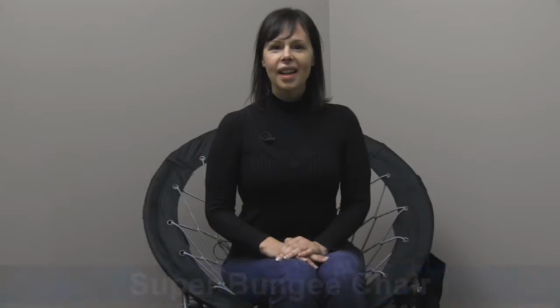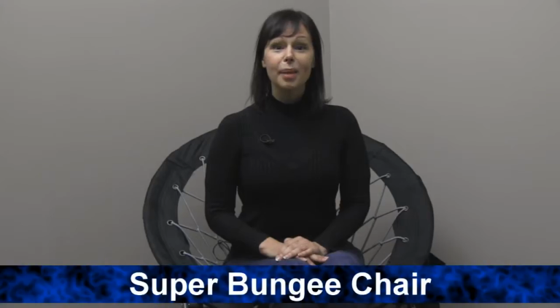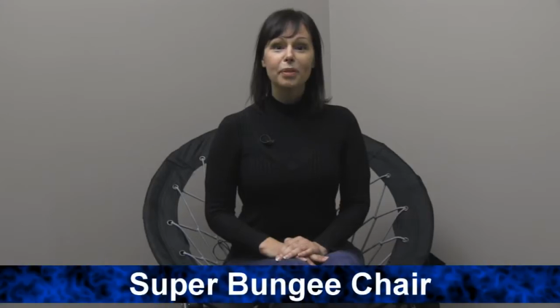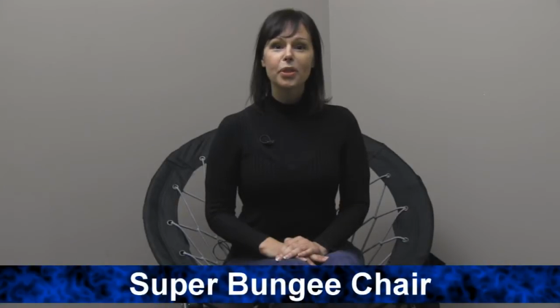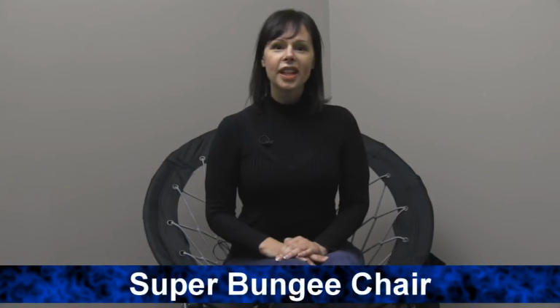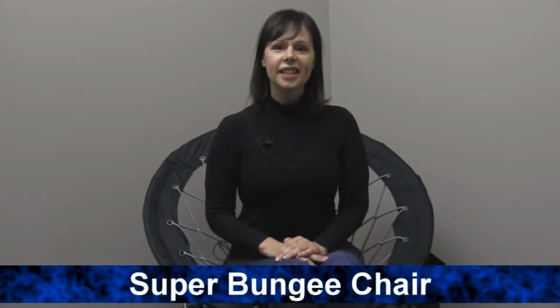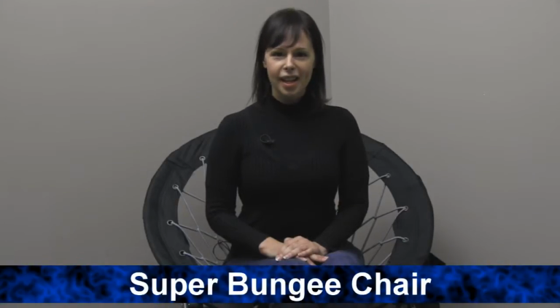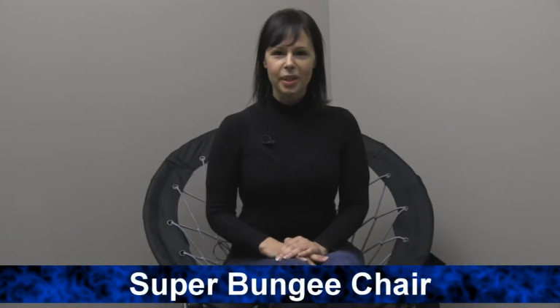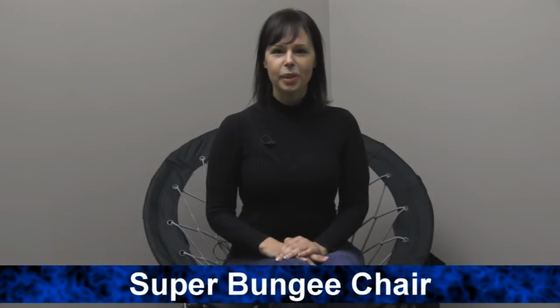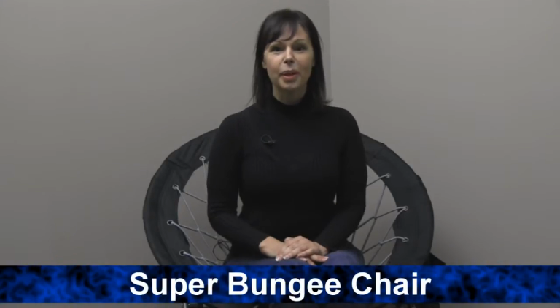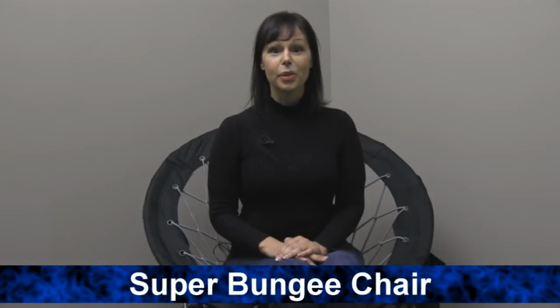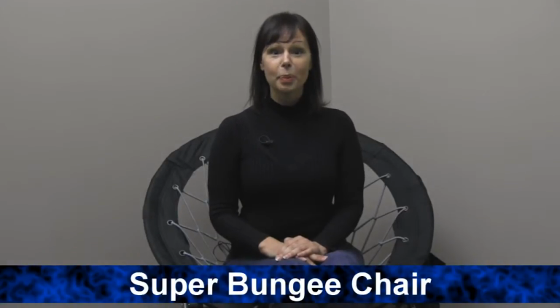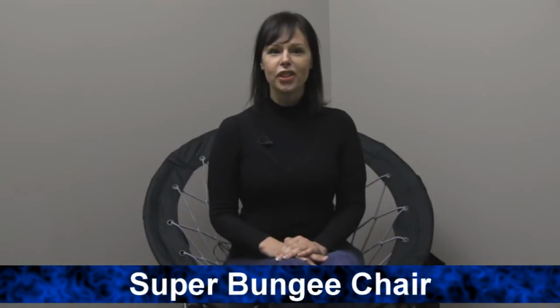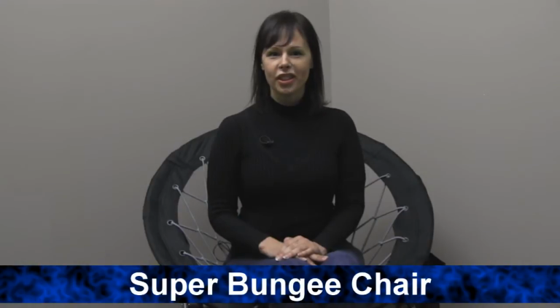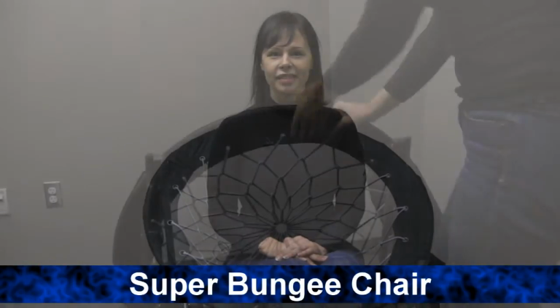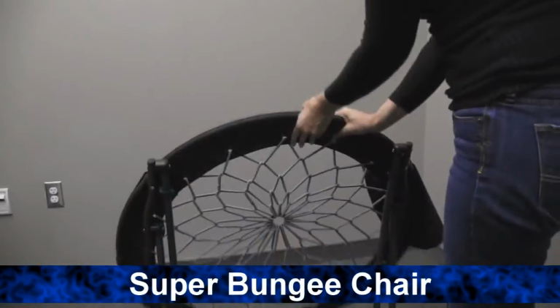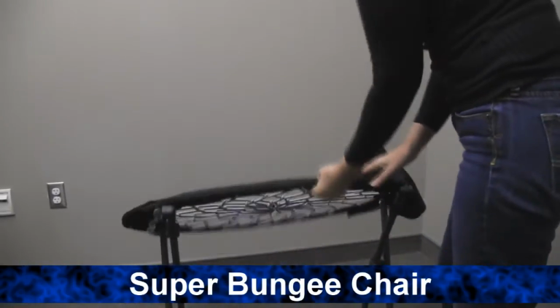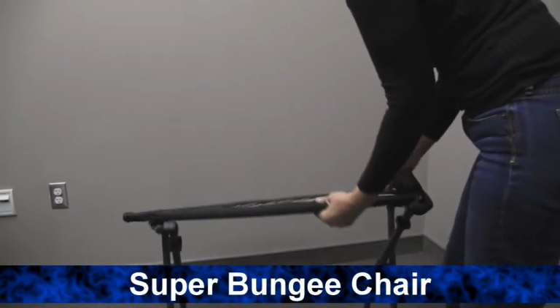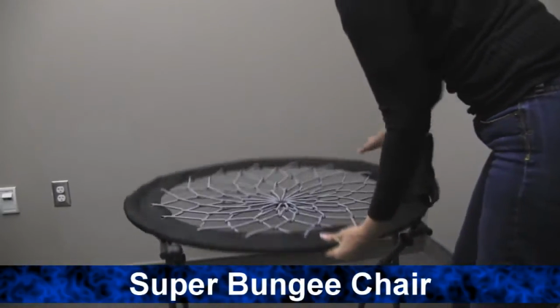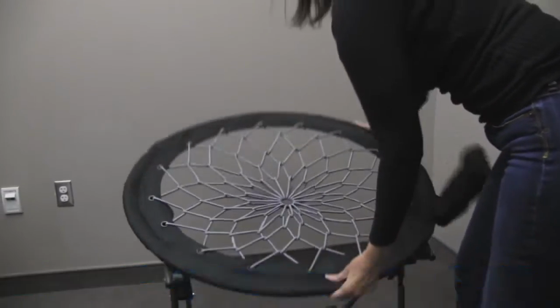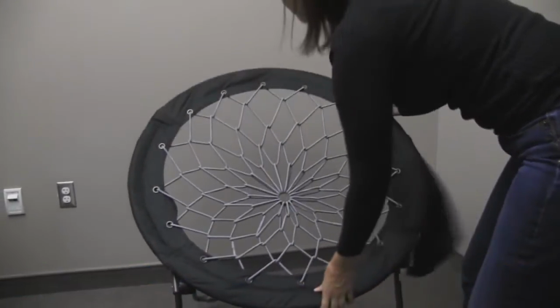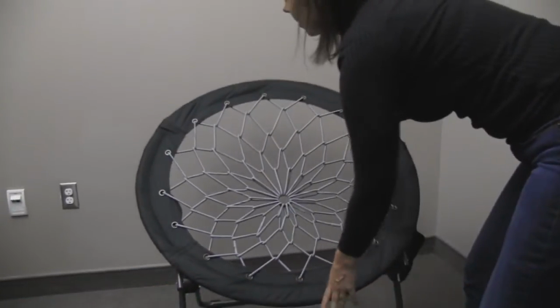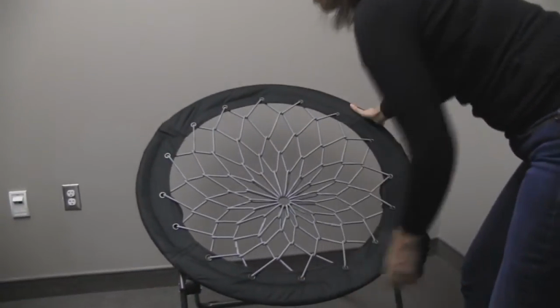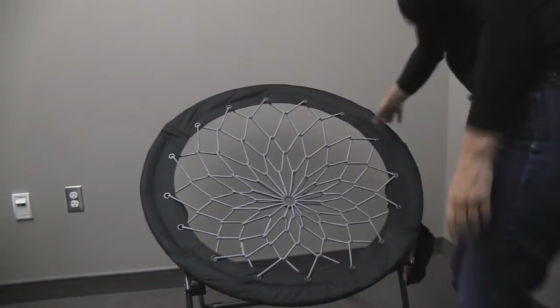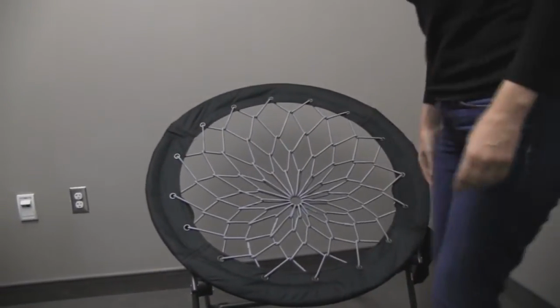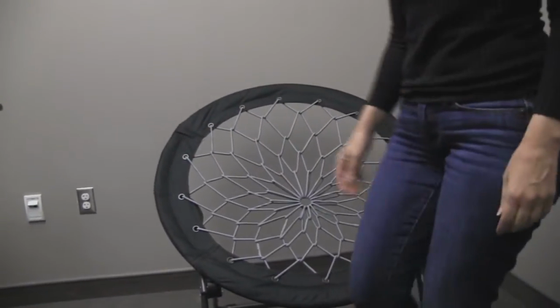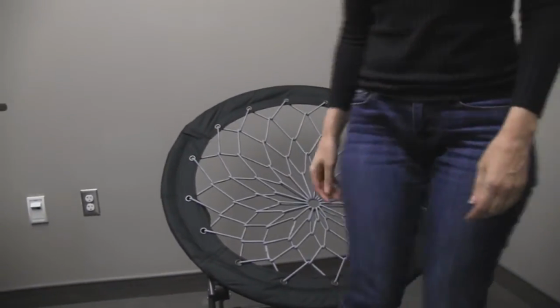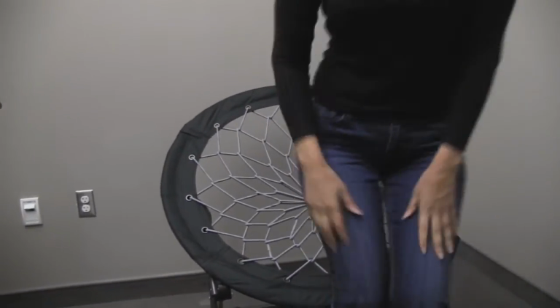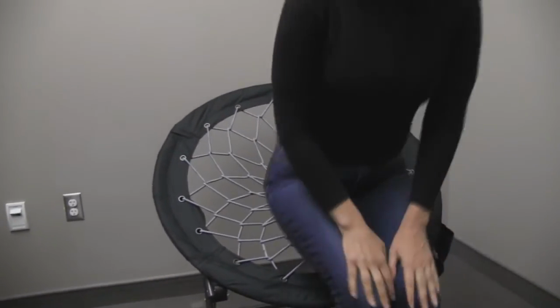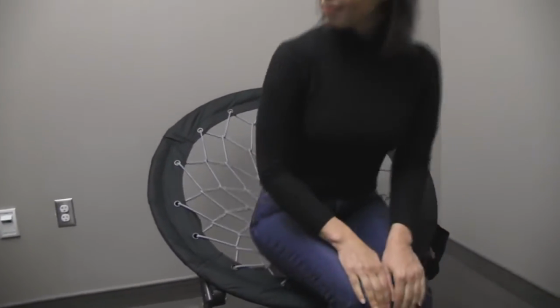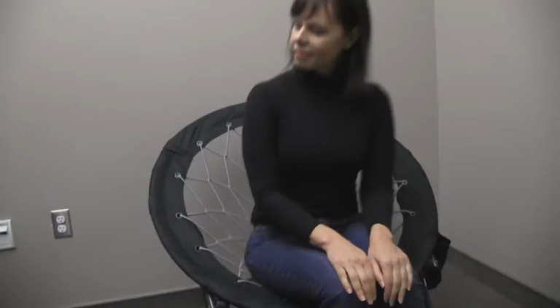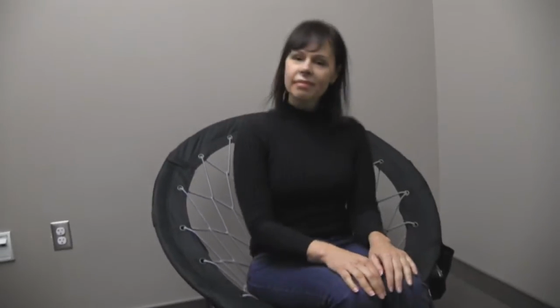Hi, I'm Ann from Brookstone and today I want to tell you about our super bungee chair. This is a fun and comfy chair that is great for the dorm room, bedroom, or anywhere around the house.